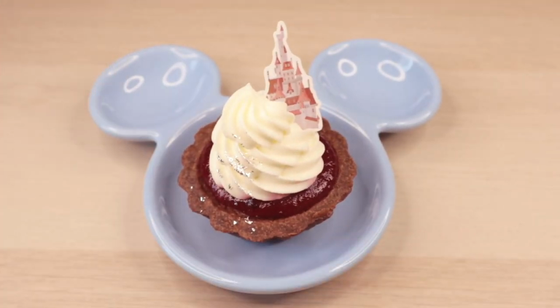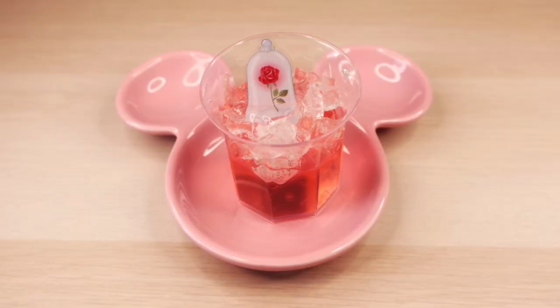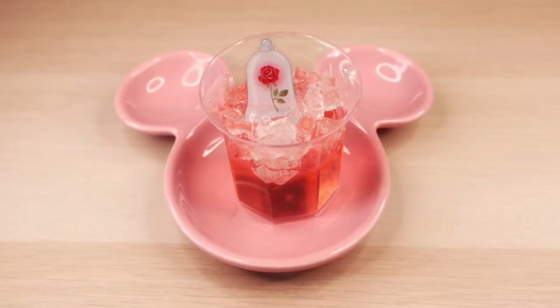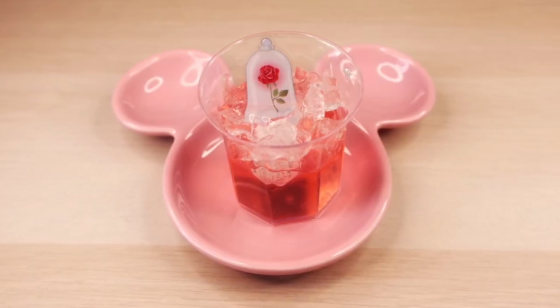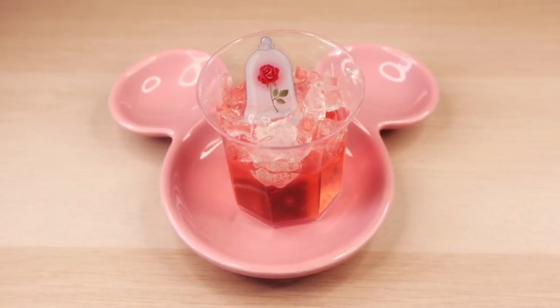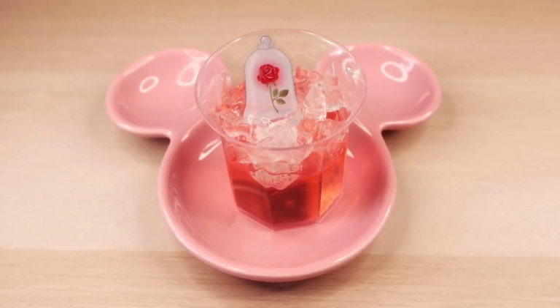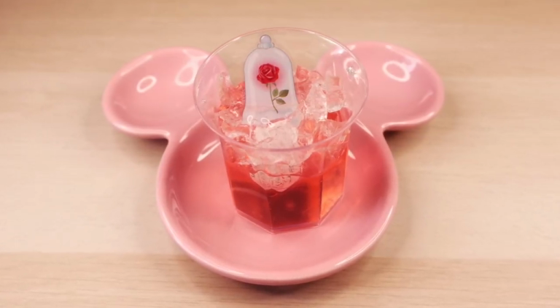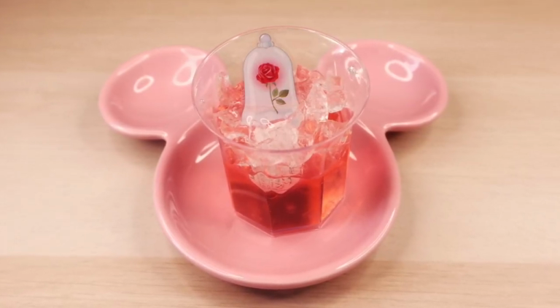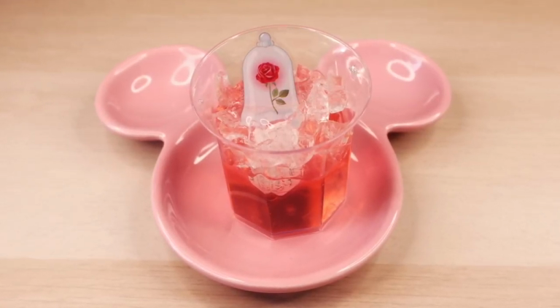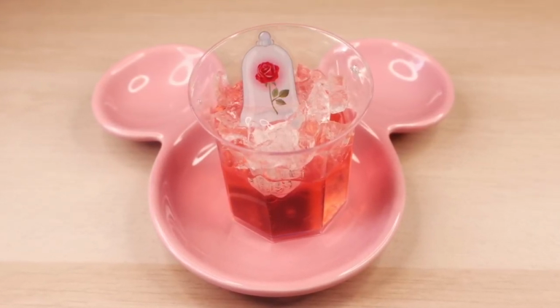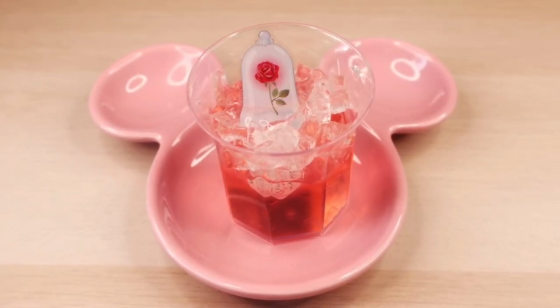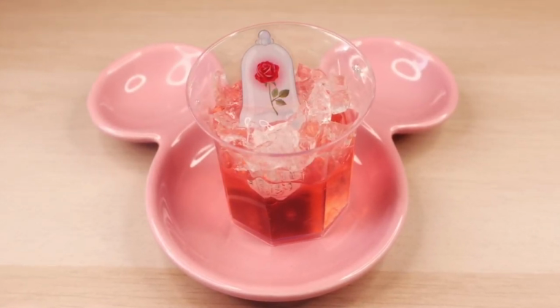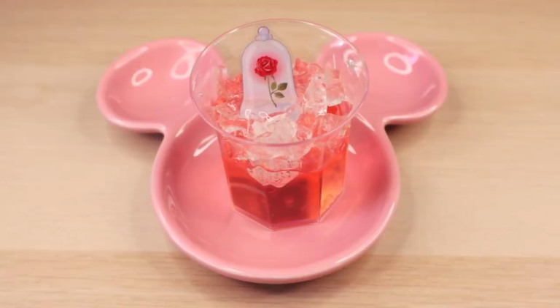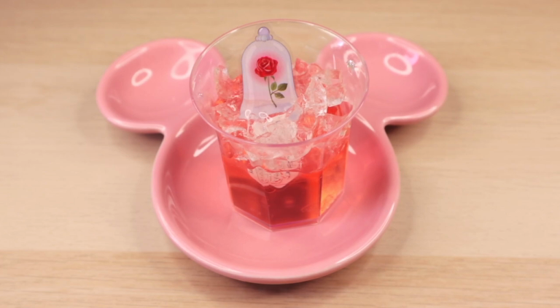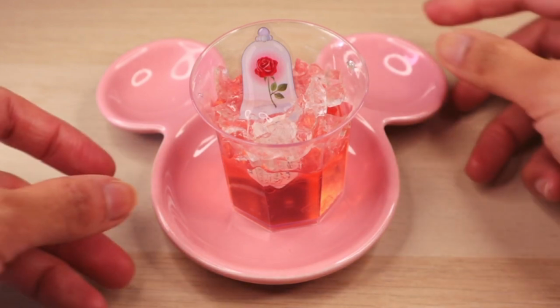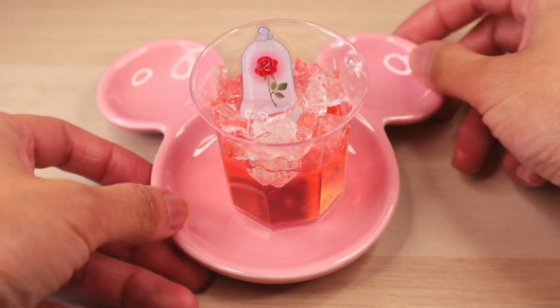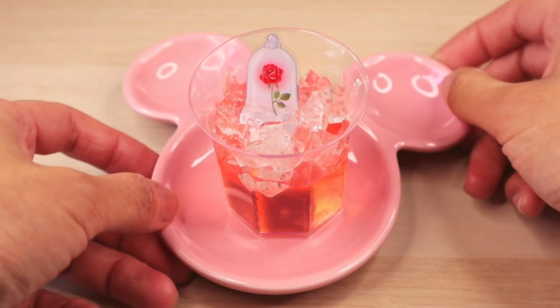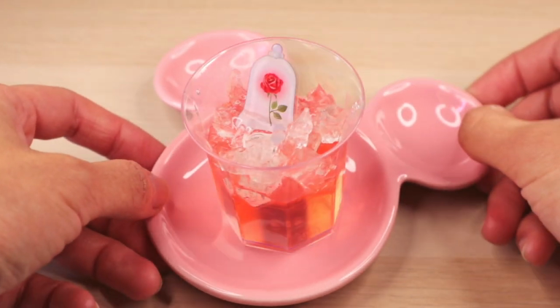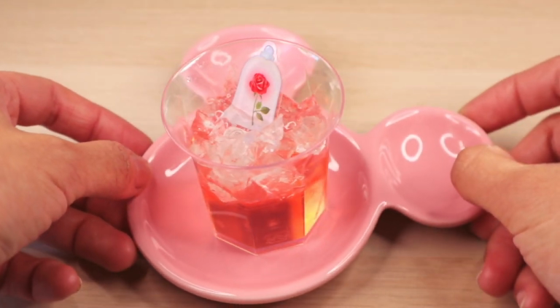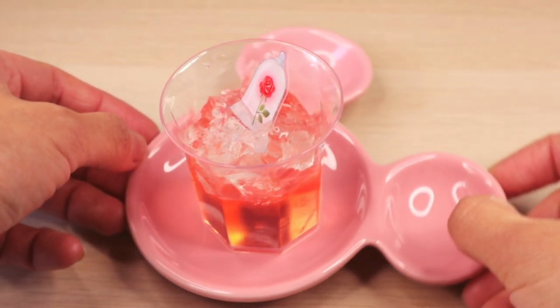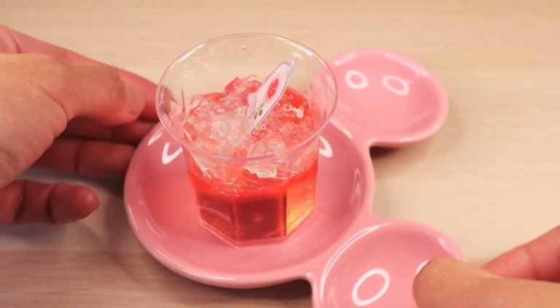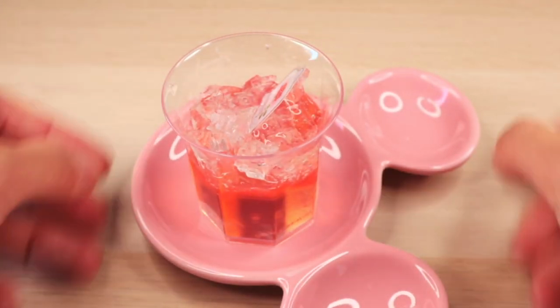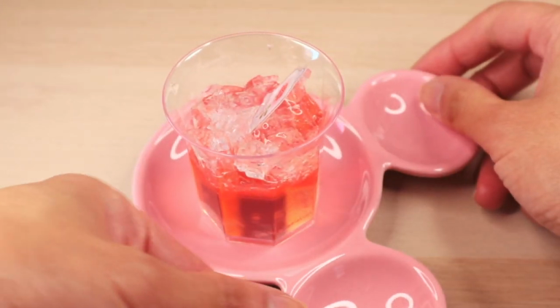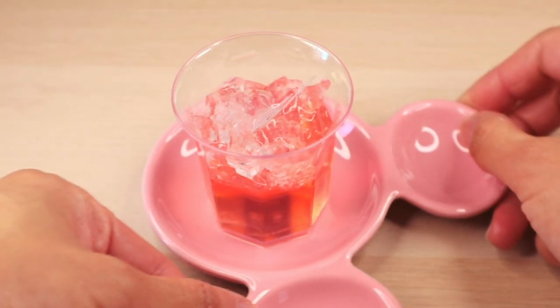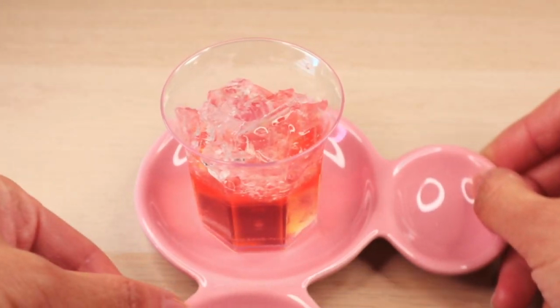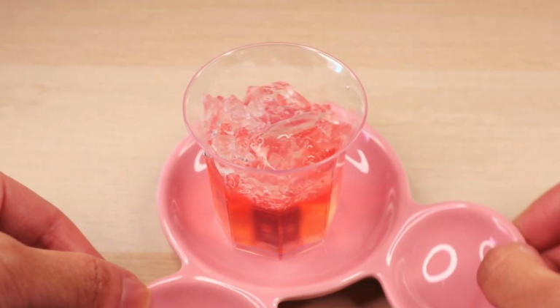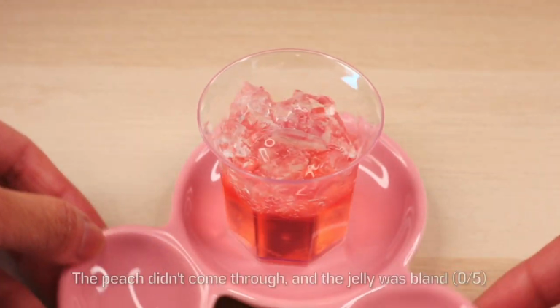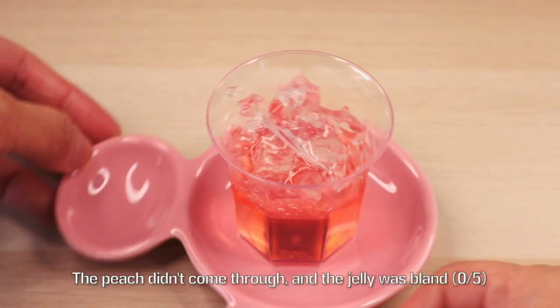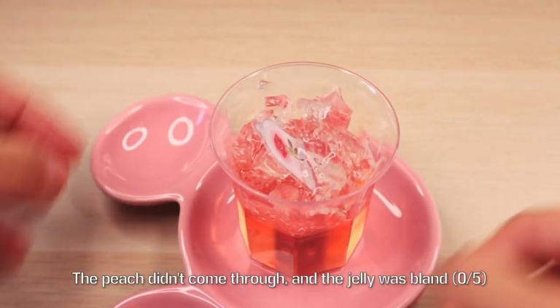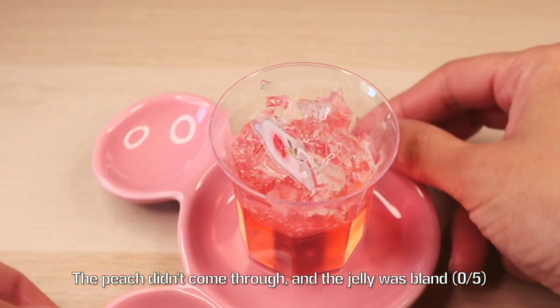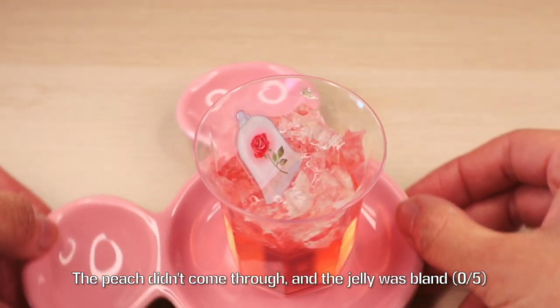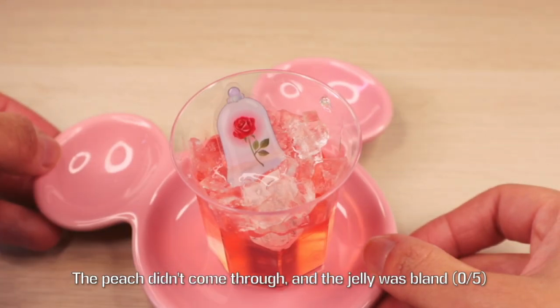We can't have Beauty and the Beast without the enchanted rose, which is represented here by a simple cup of peach jelly. The jelly is colored to represent the same color as the rose, though not as deep a red.